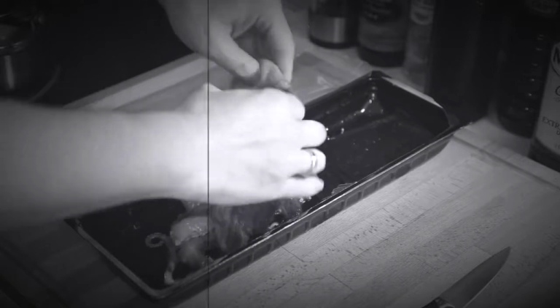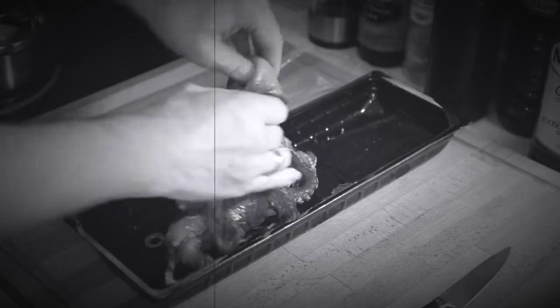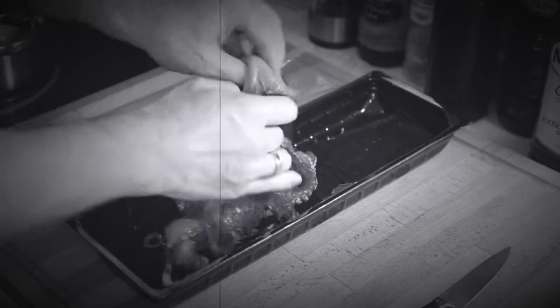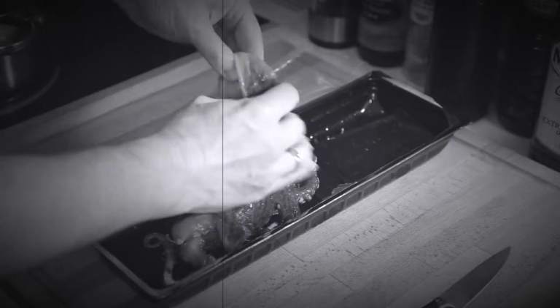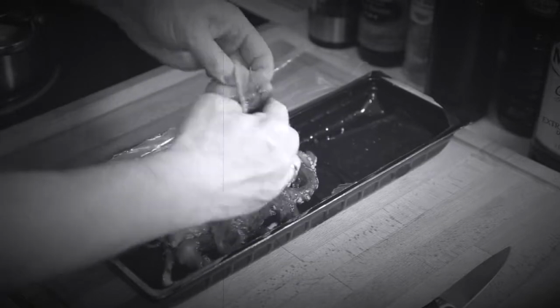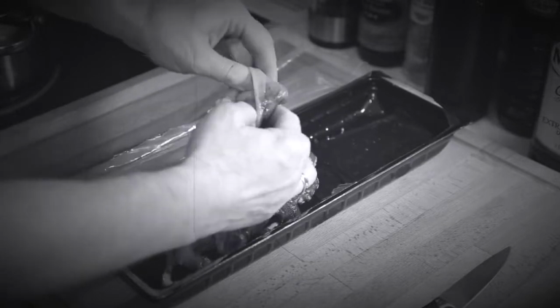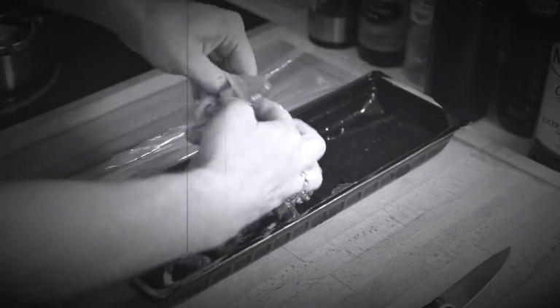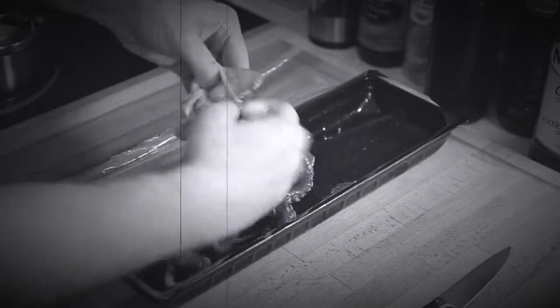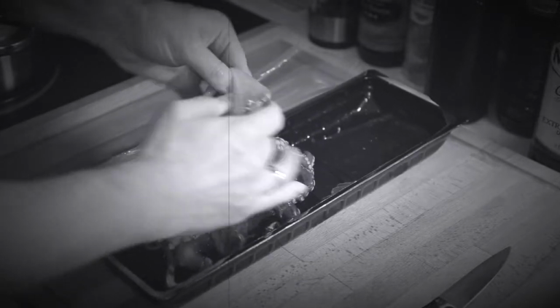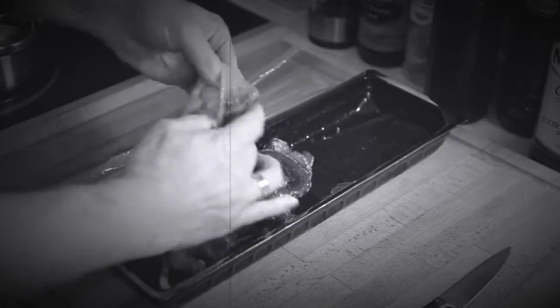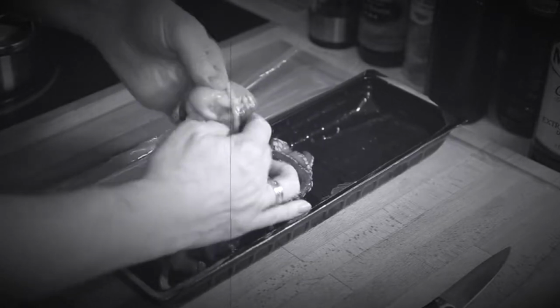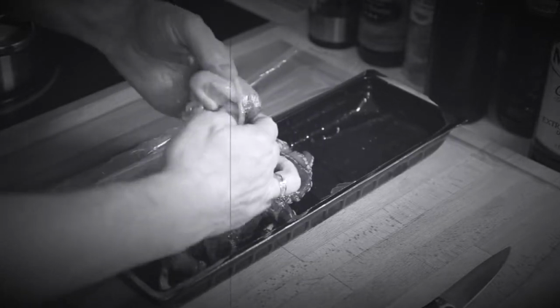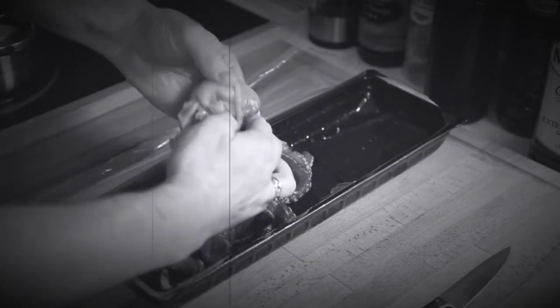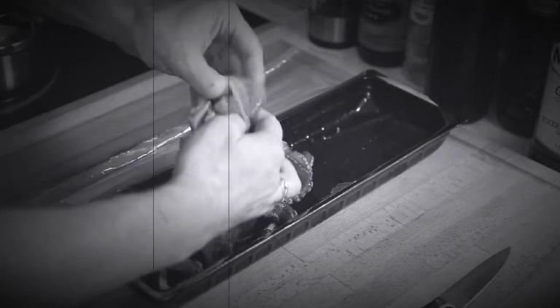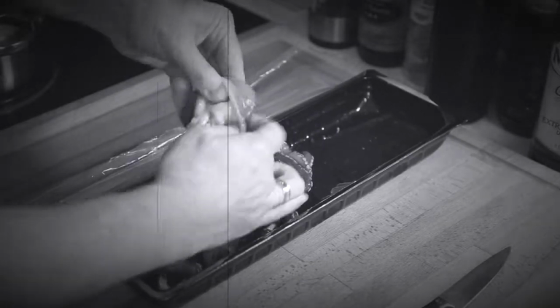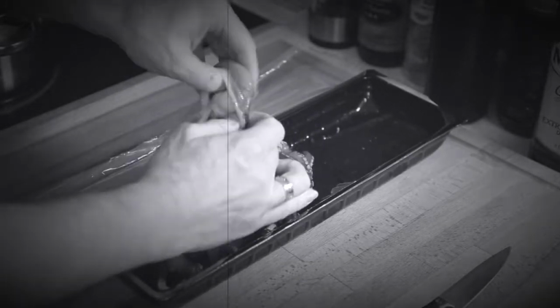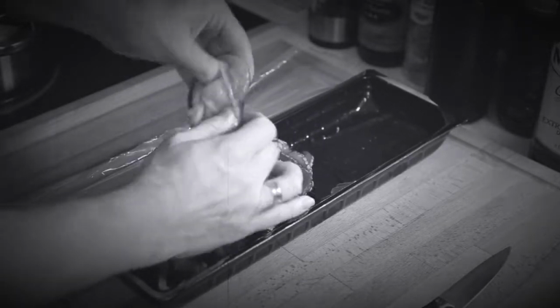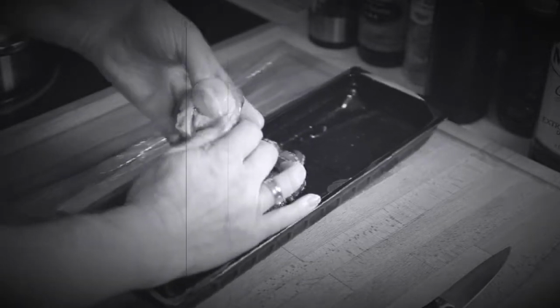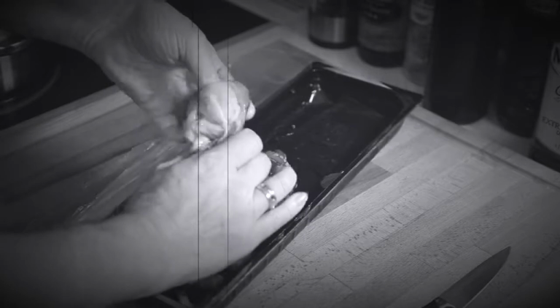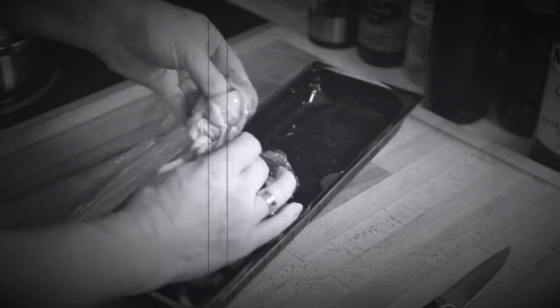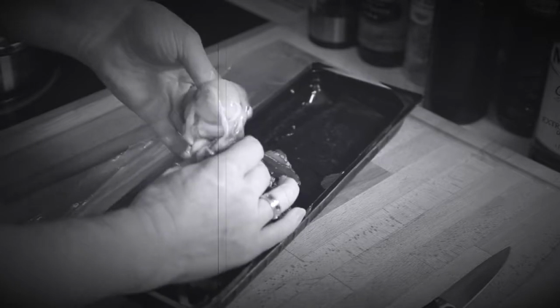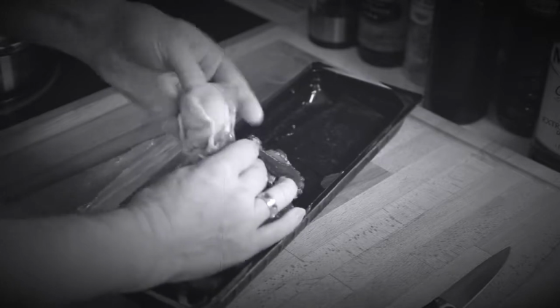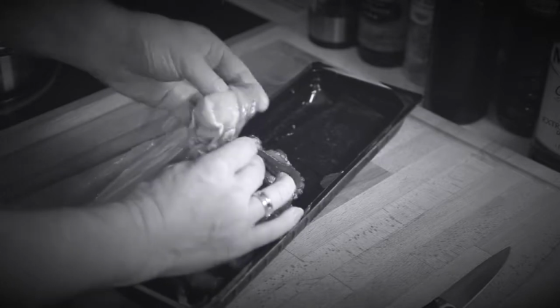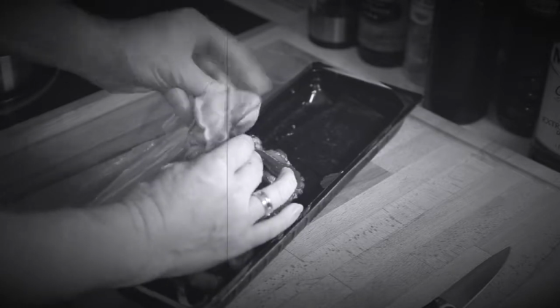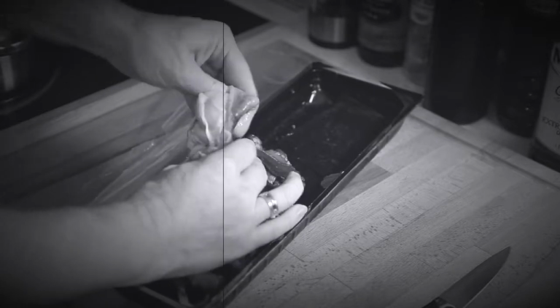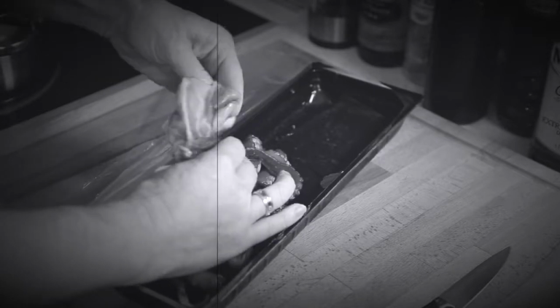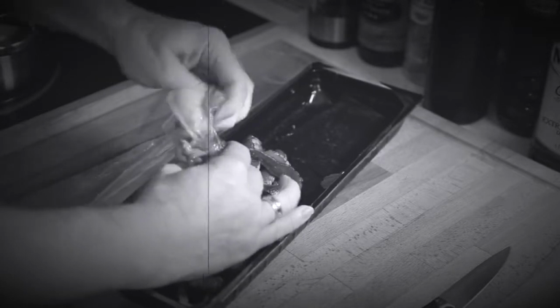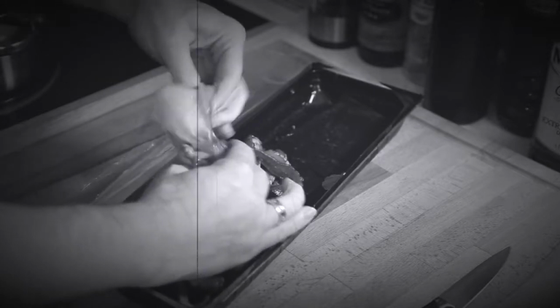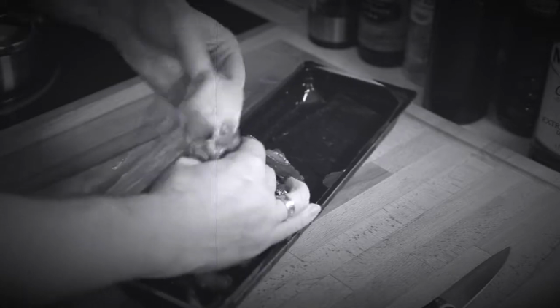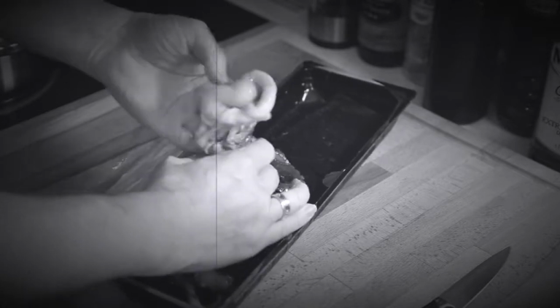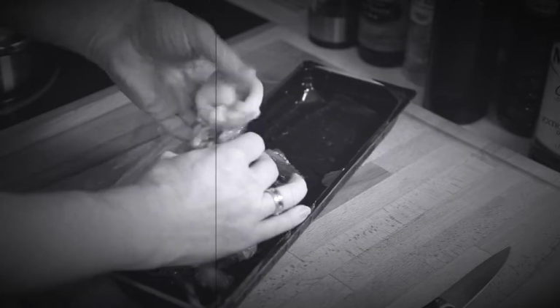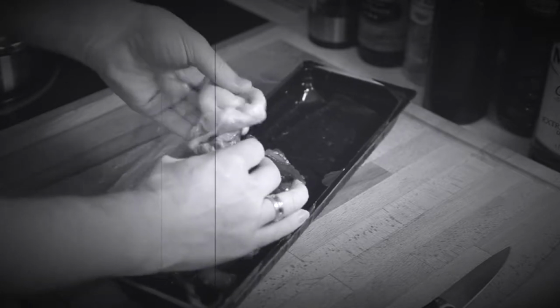Now let's make sure that all the guts have been taken out. That's right, we need to make sure he's clean. Fortunately, this one's come squeaky clean to us.